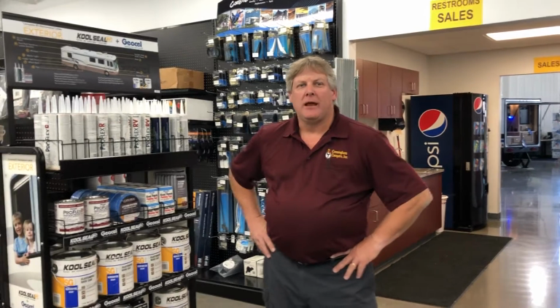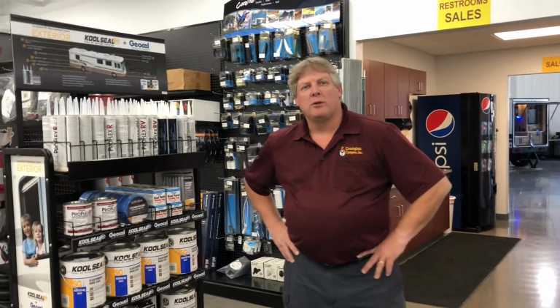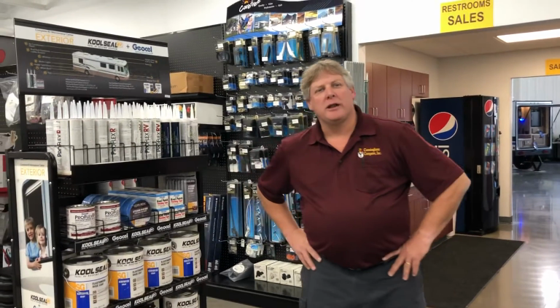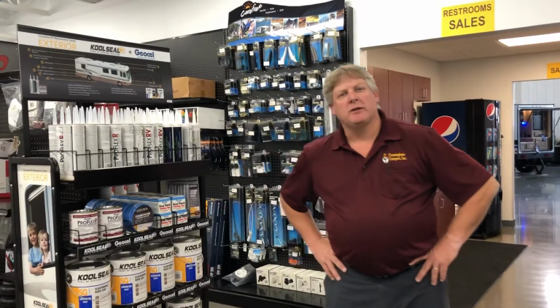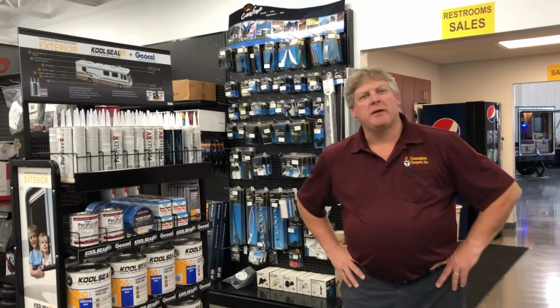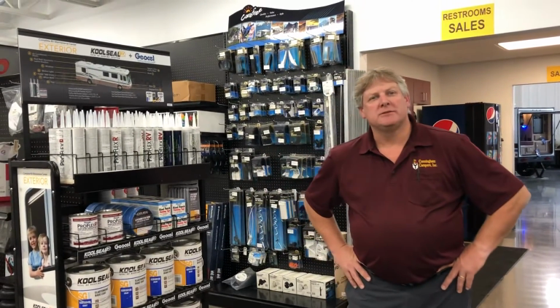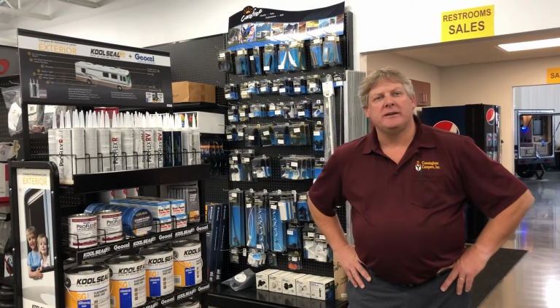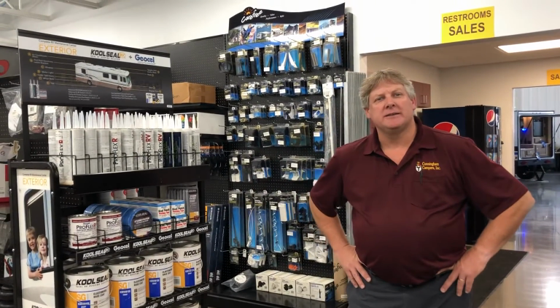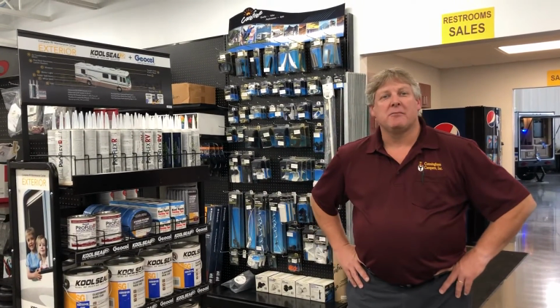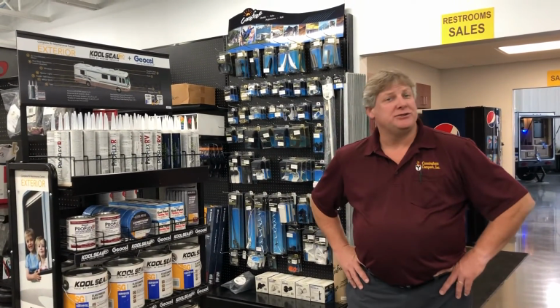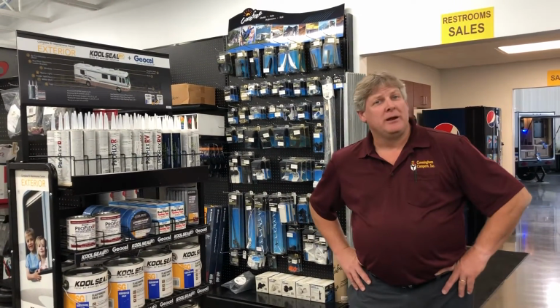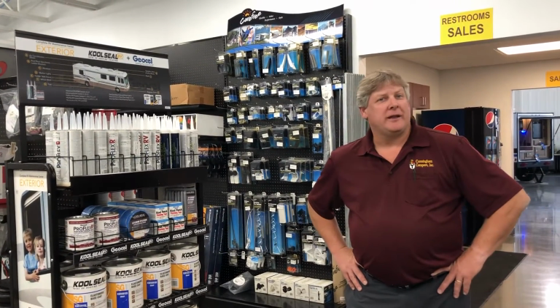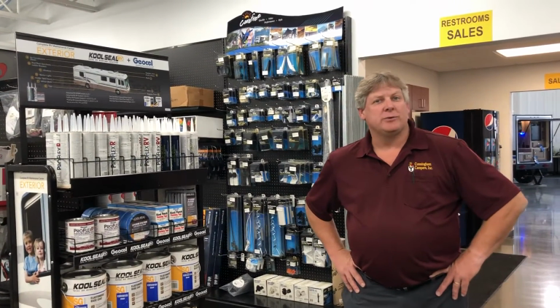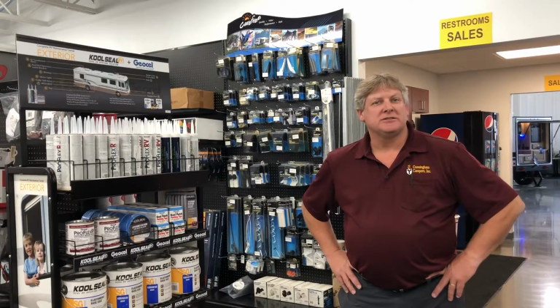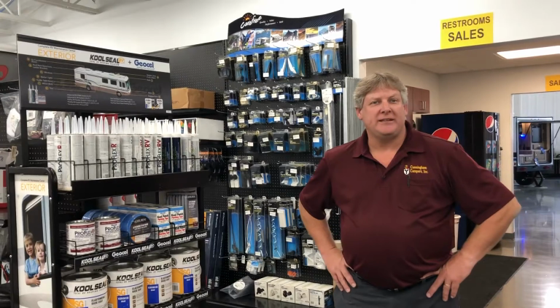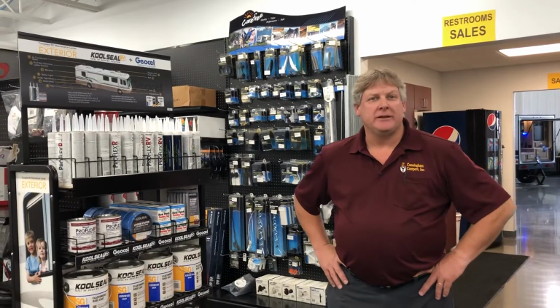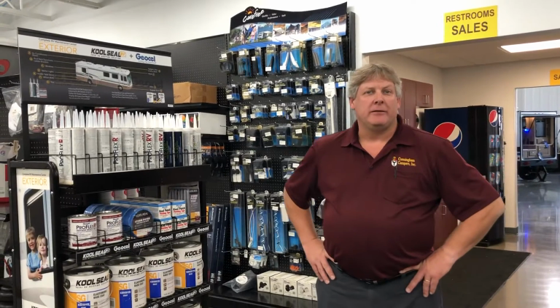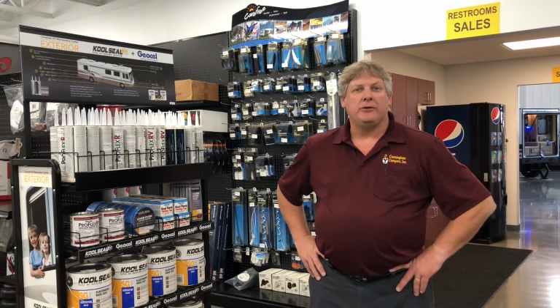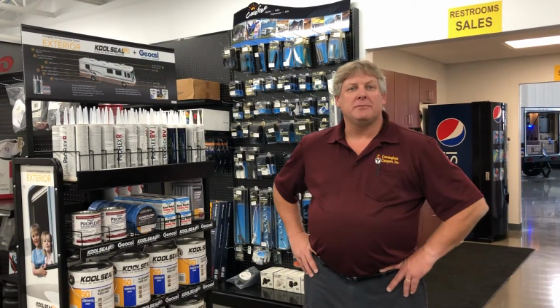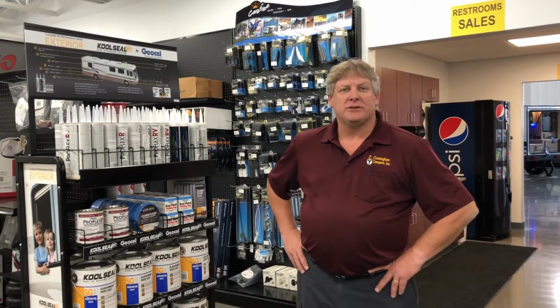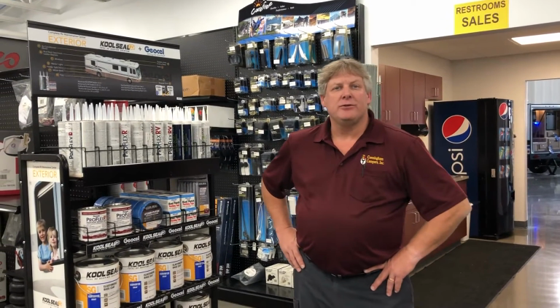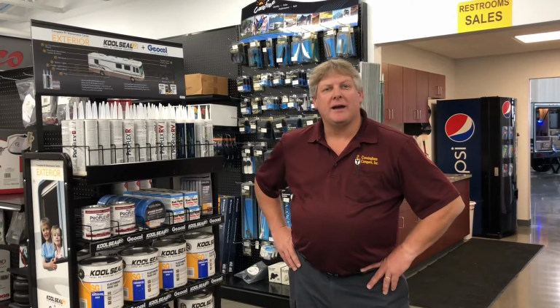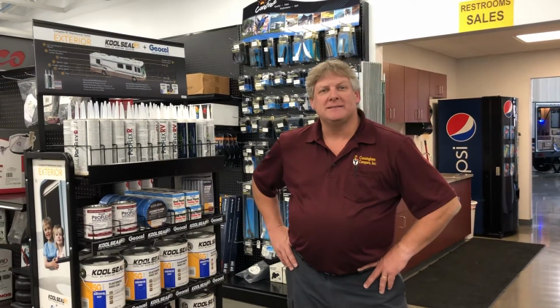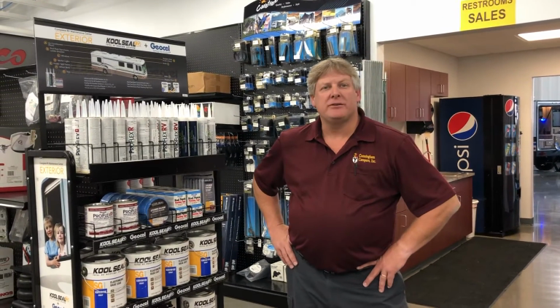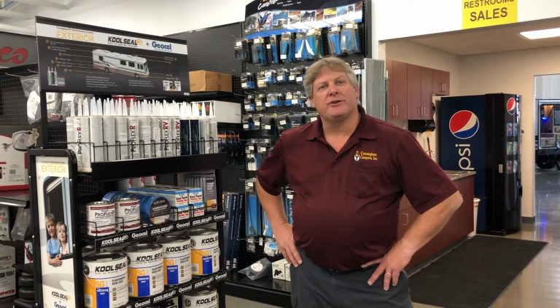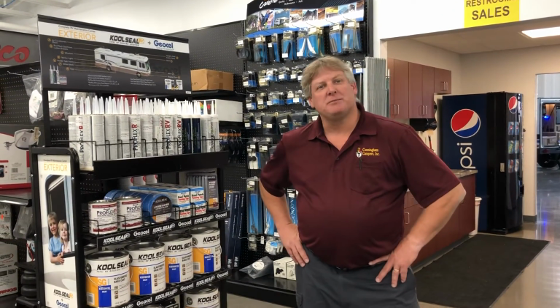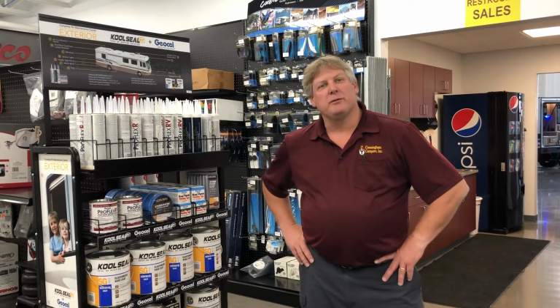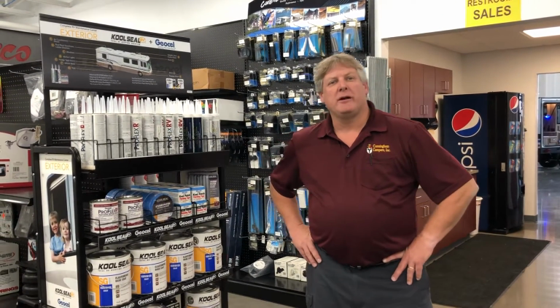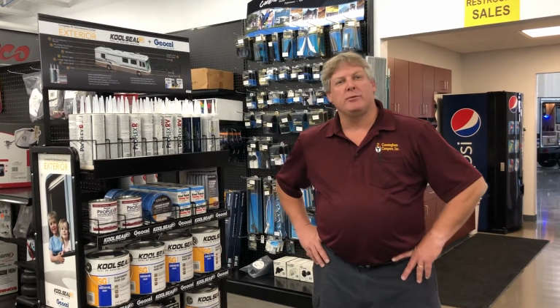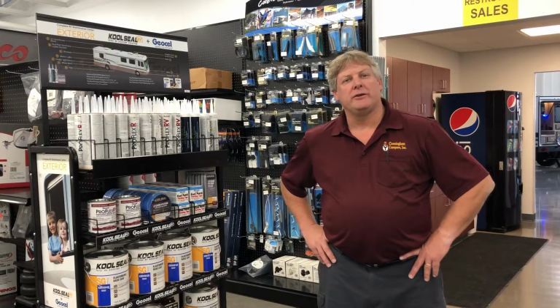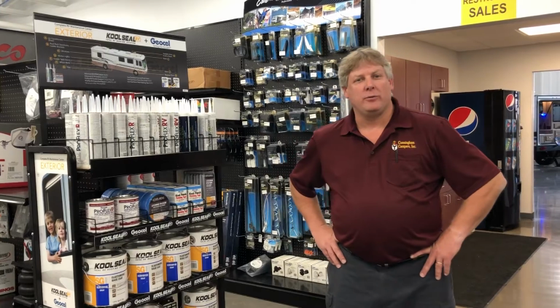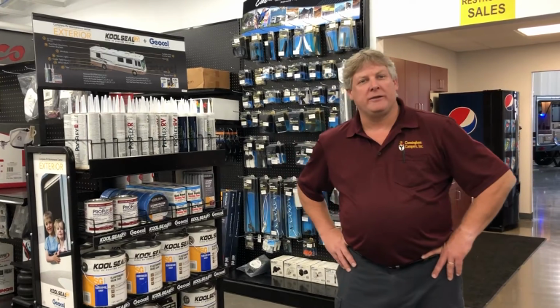Hello, Murray Cunningham with Cunningham Campers and RVs here to remind you that as the weather is changing, you need to make sure that you get out and inspect your coach before you put it up for the winter and you're done with it.